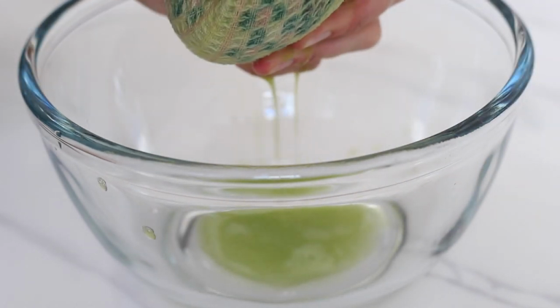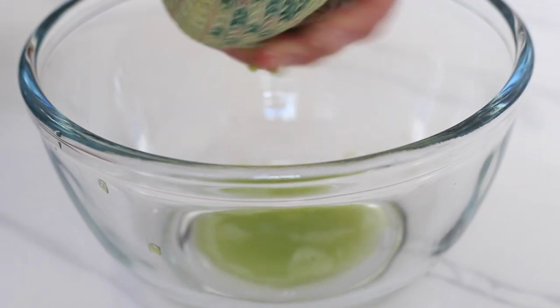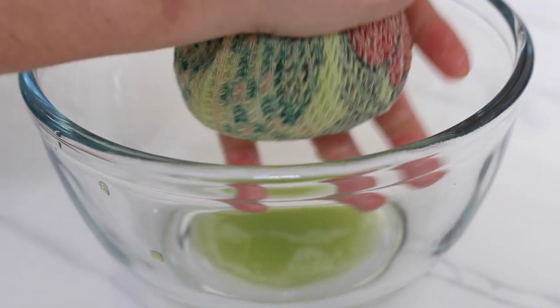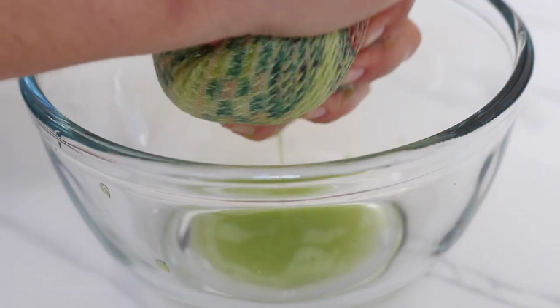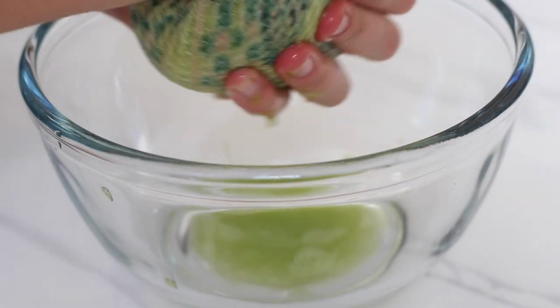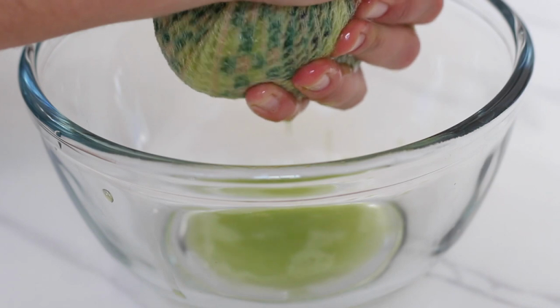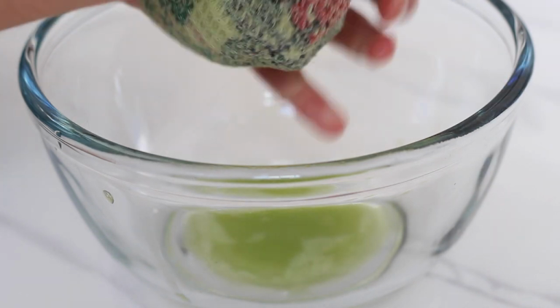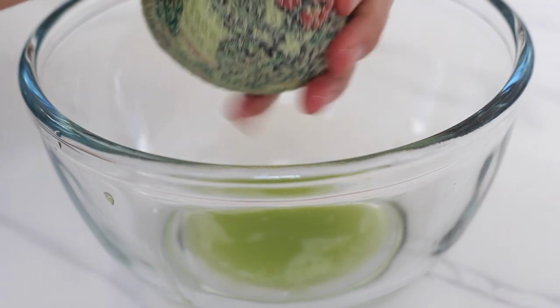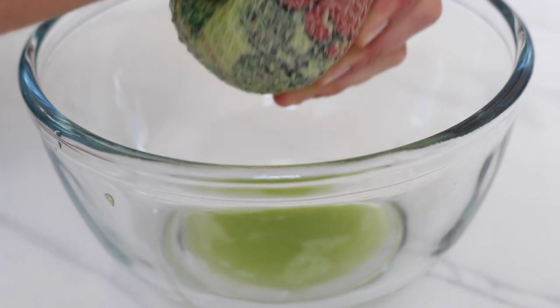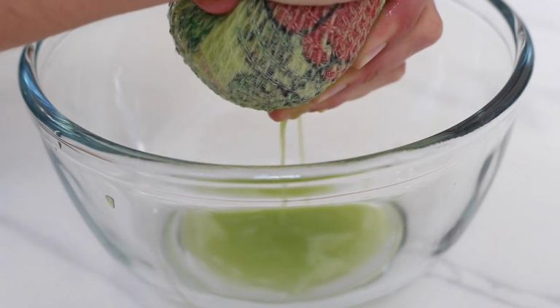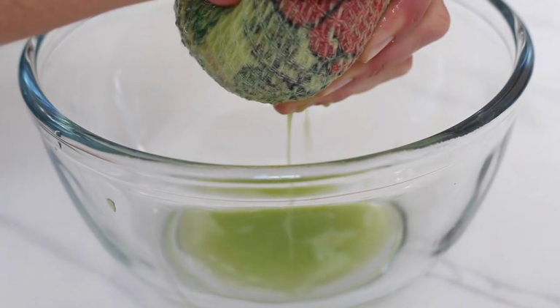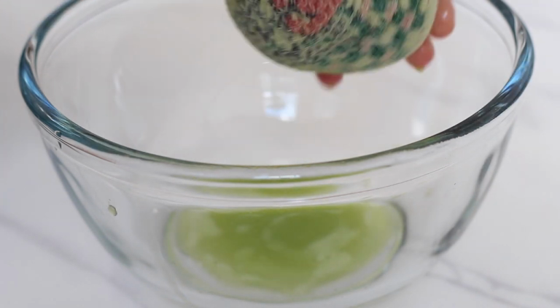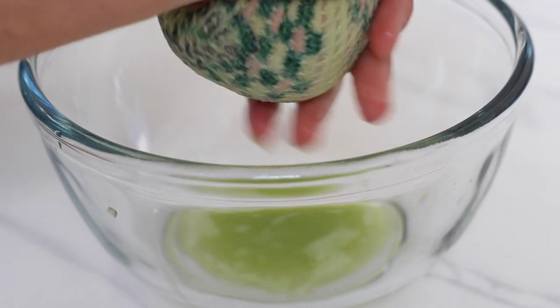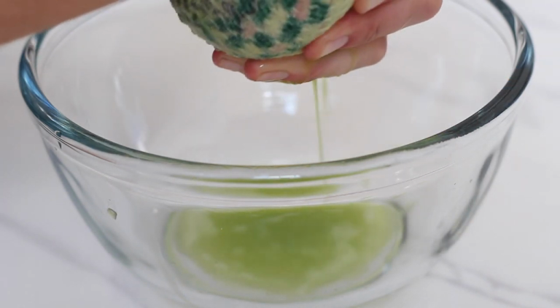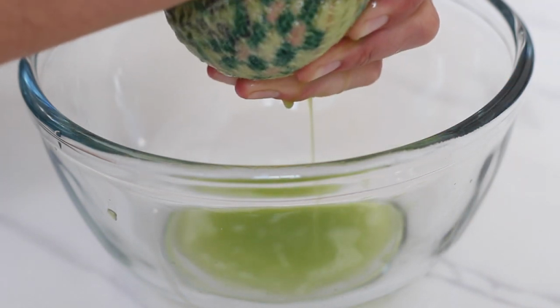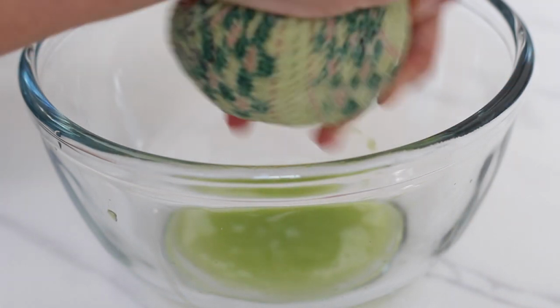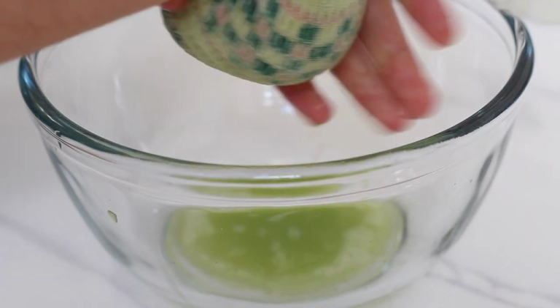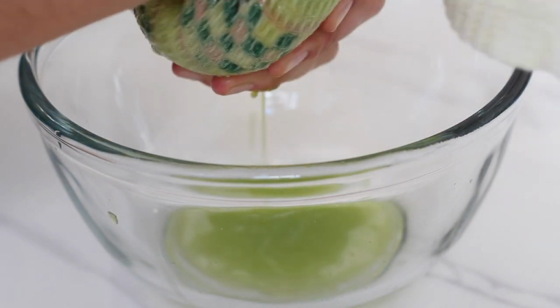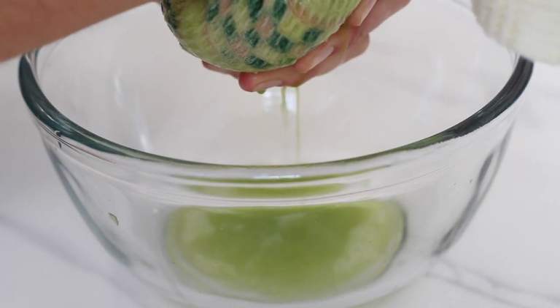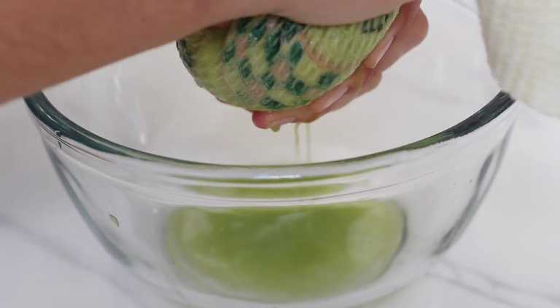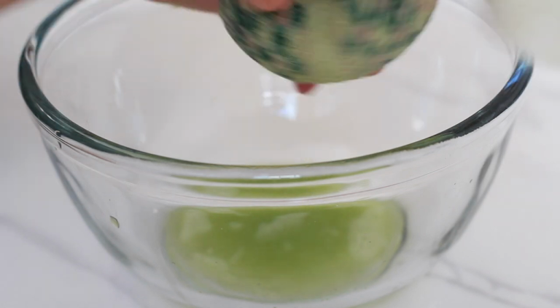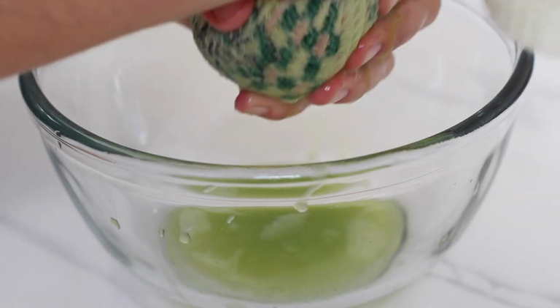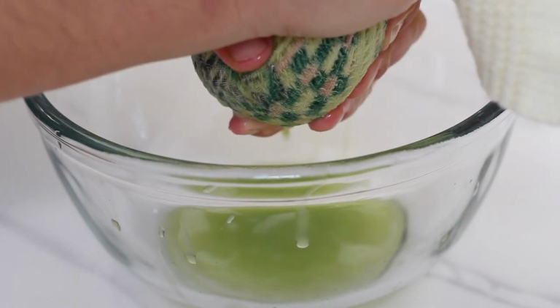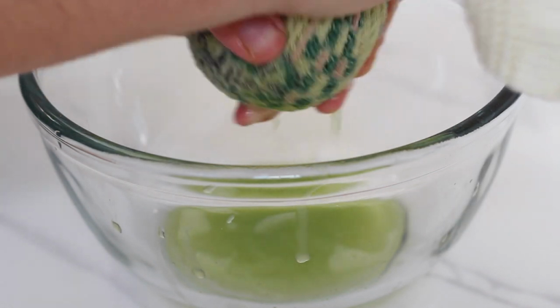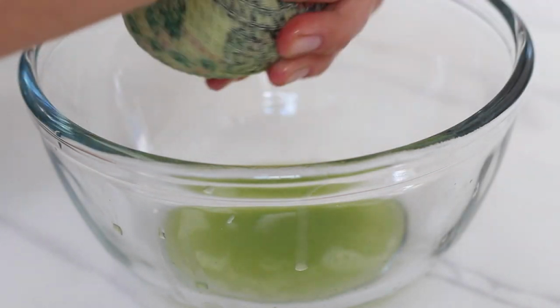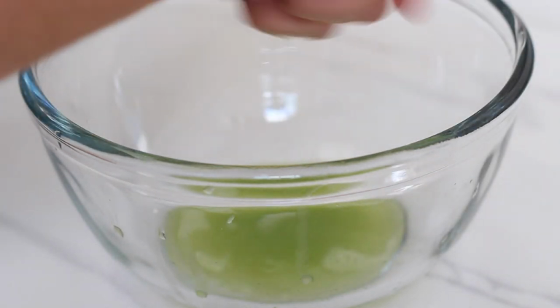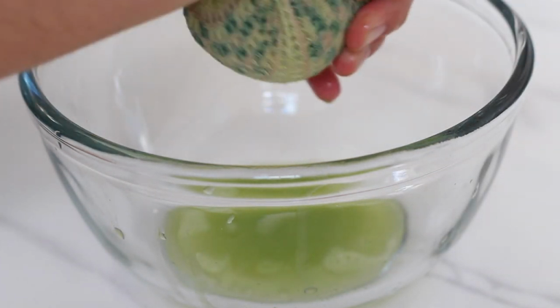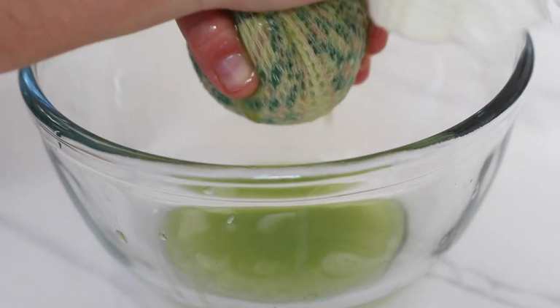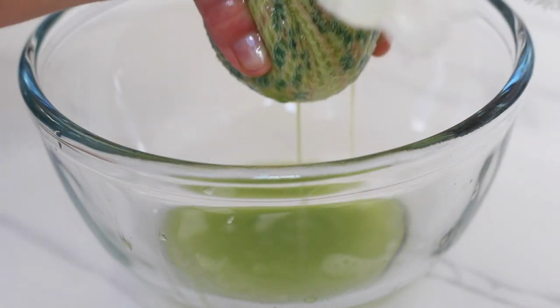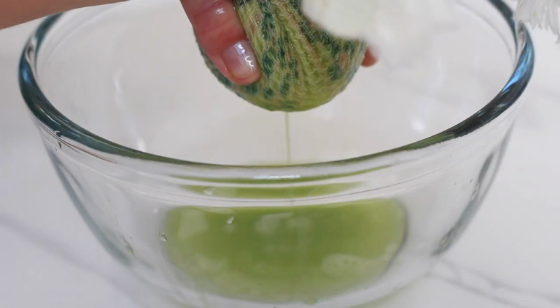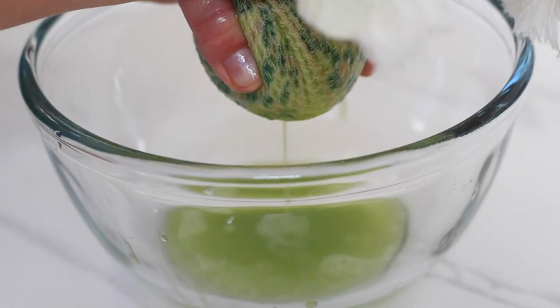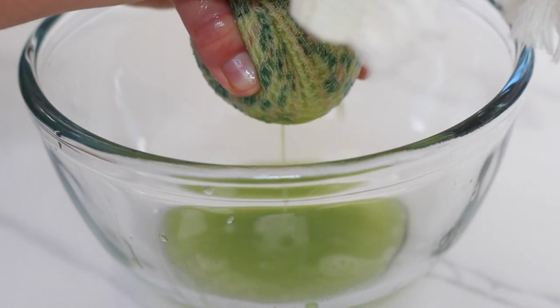I've also made this recipe with just grated zucchini and it works as well, because coconut flour is so absorbent it can handle this extra water. Put the zucchini aside for now while we continue with the rest of the batter.